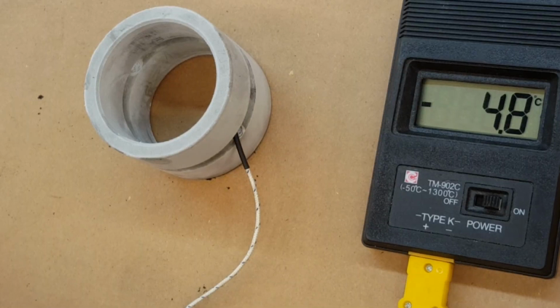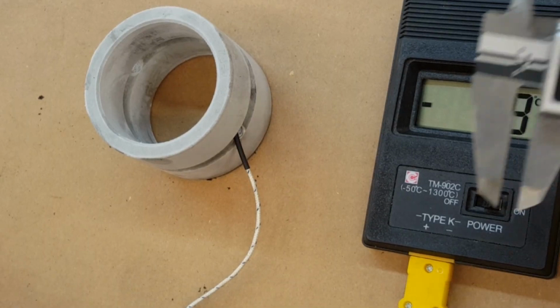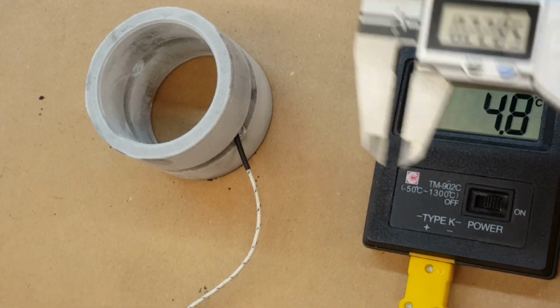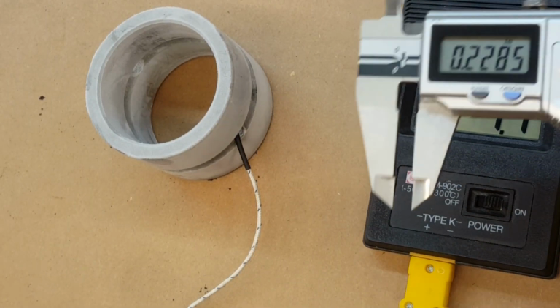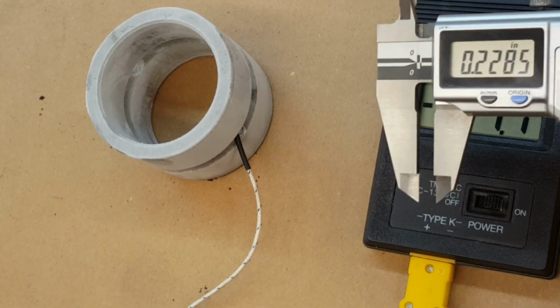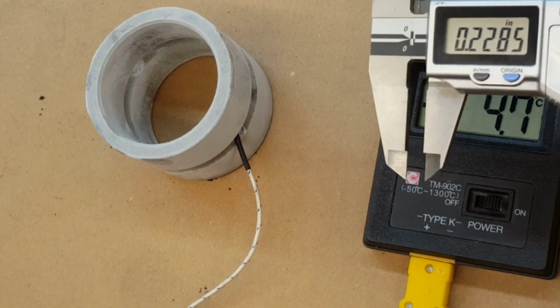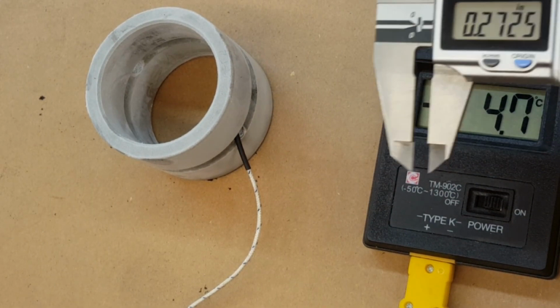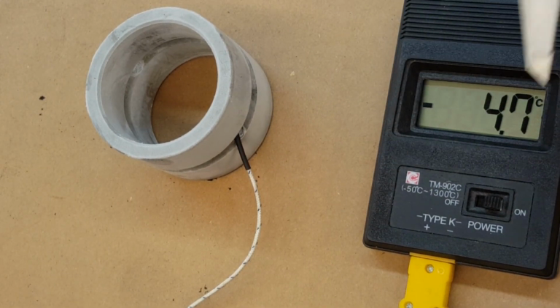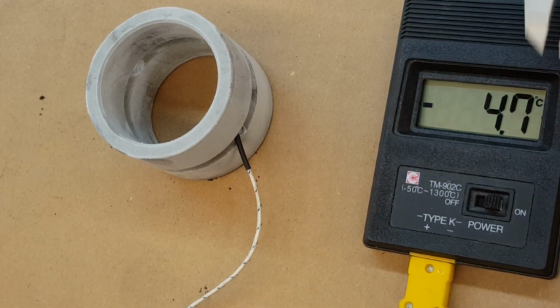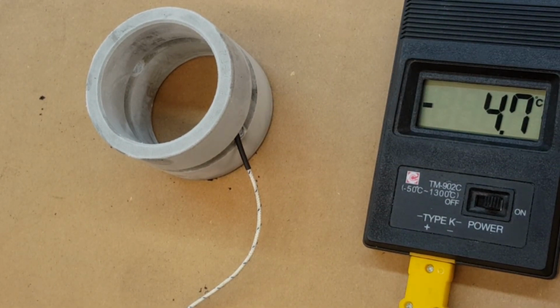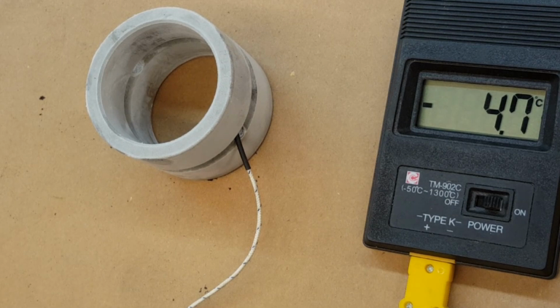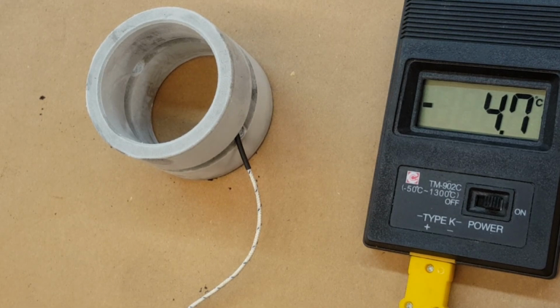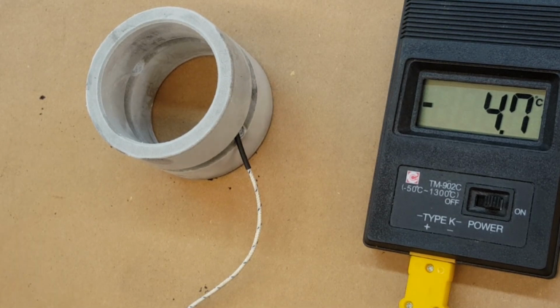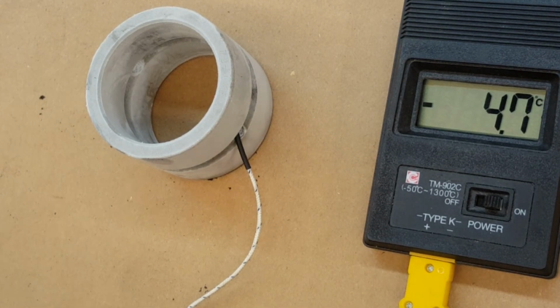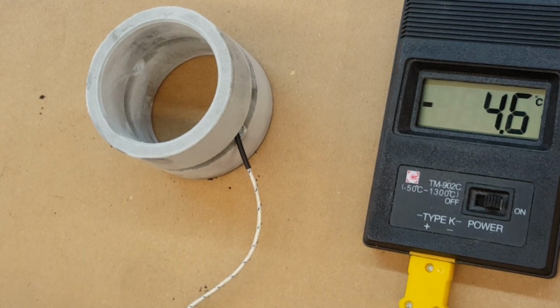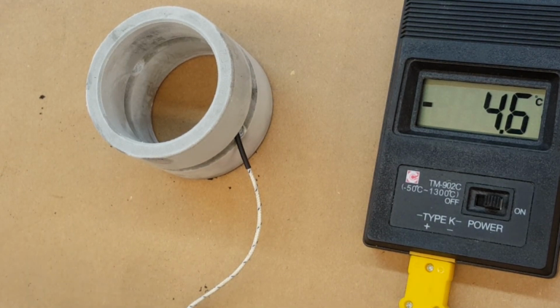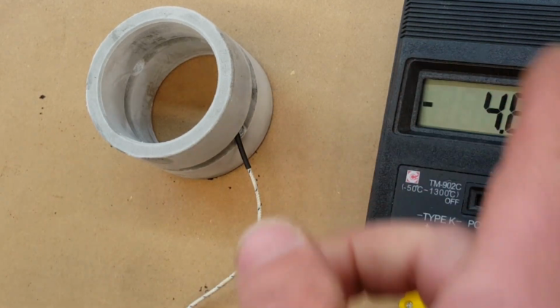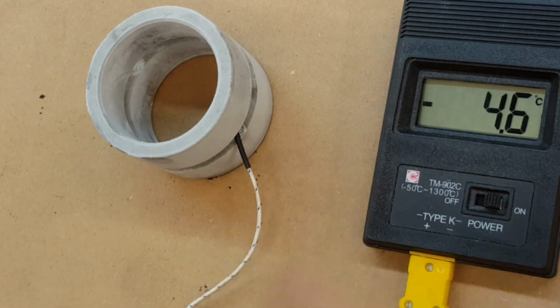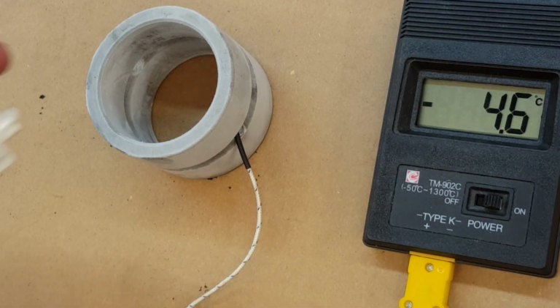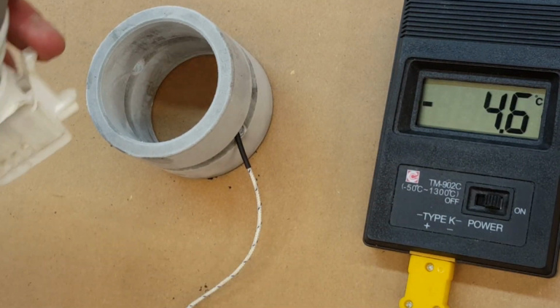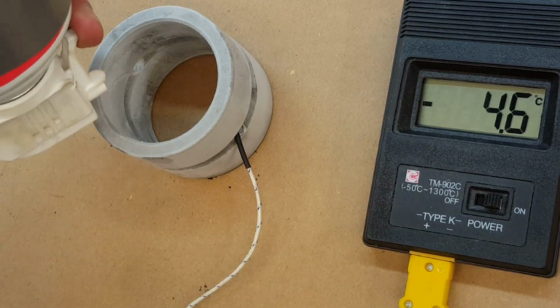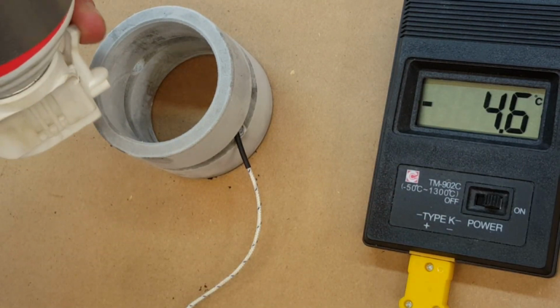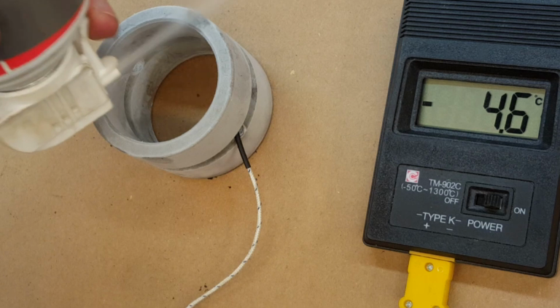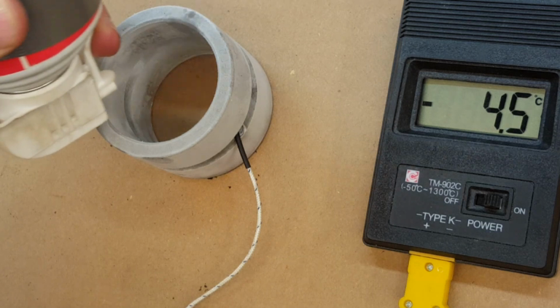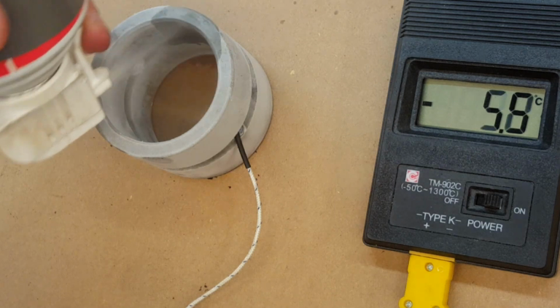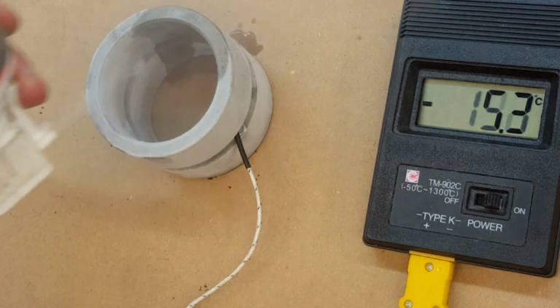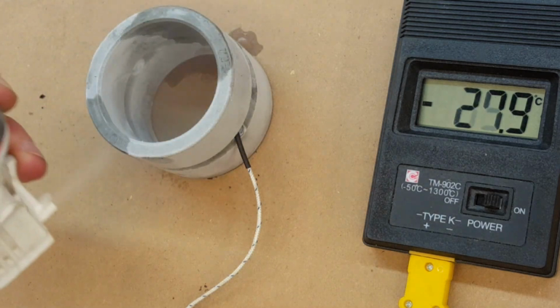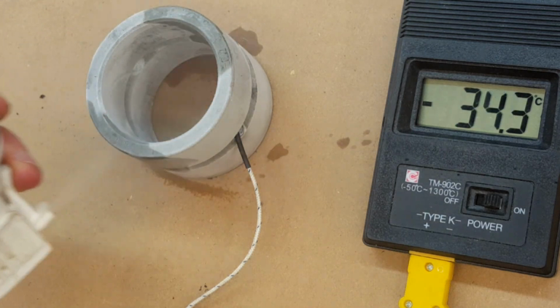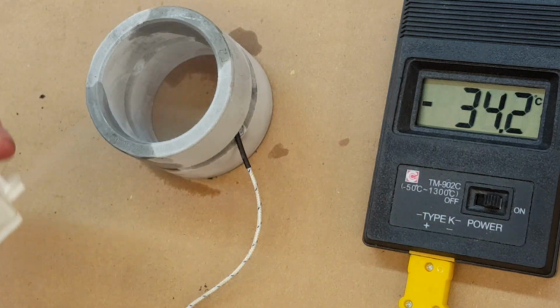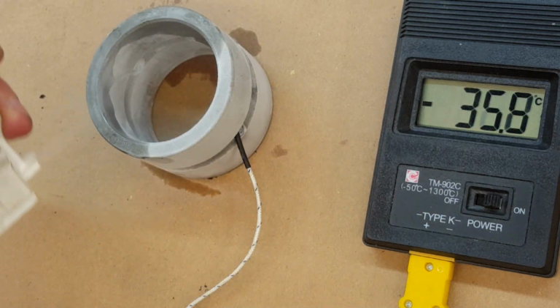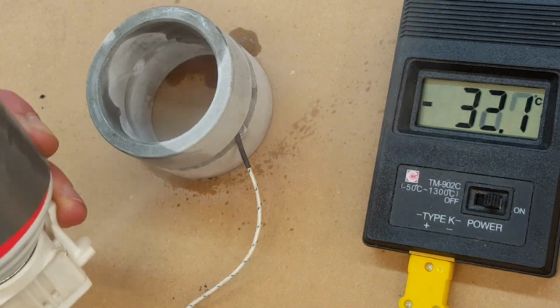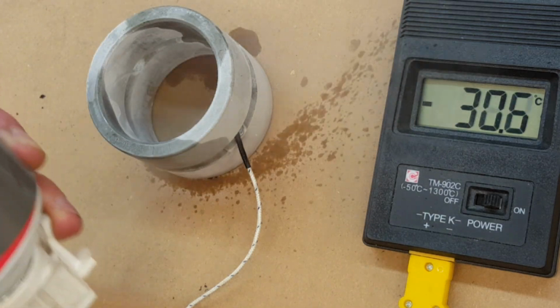Granted, I only measured this with the ballparker. Let's see how cold we can actually get it. We can extrapolate from the ballparker, but why not measure it properly?